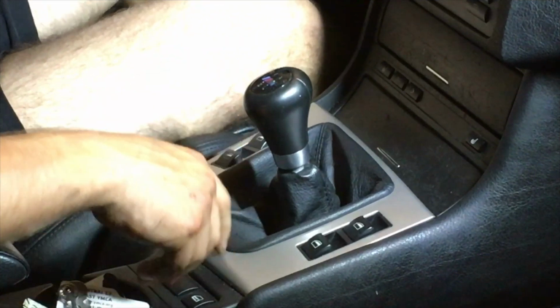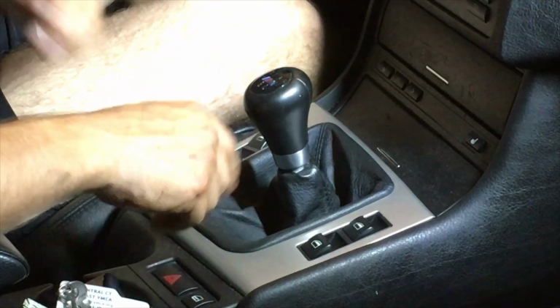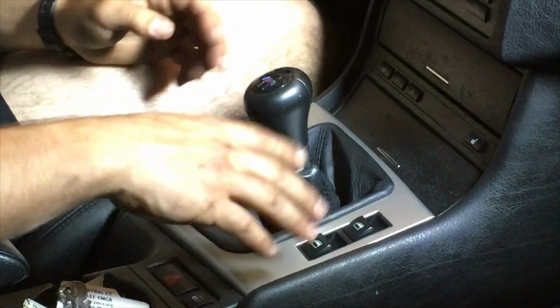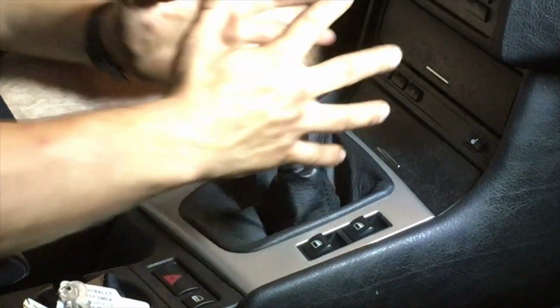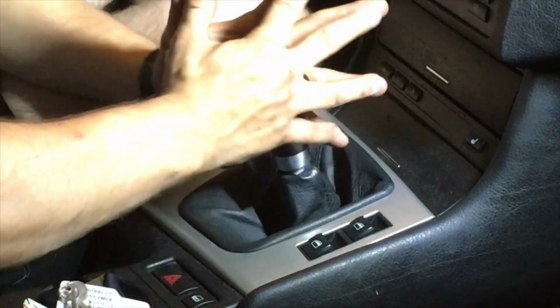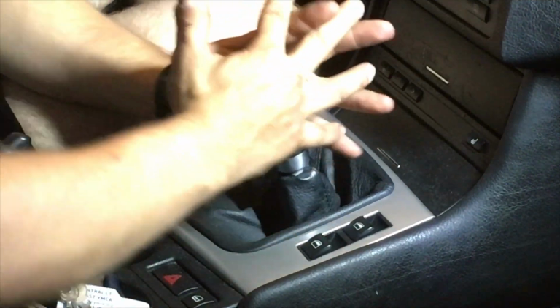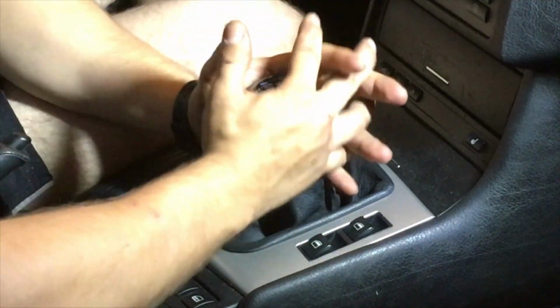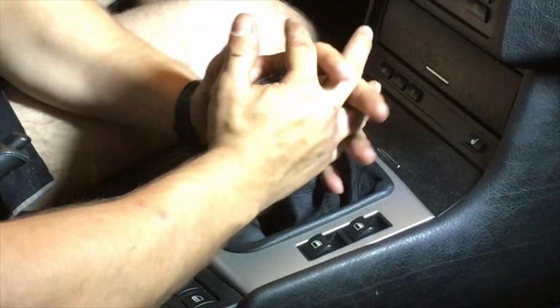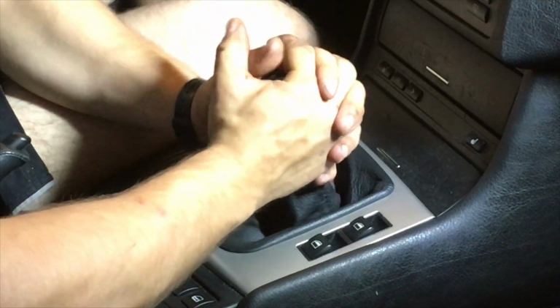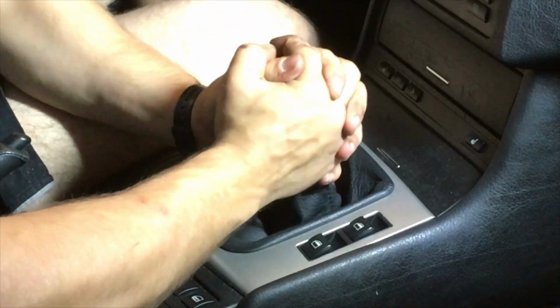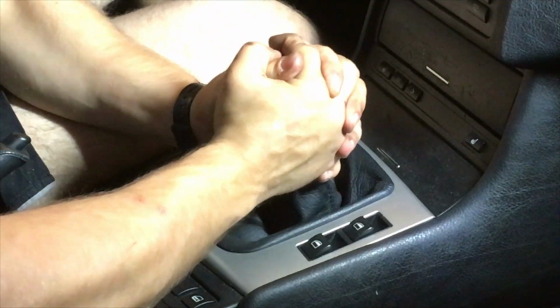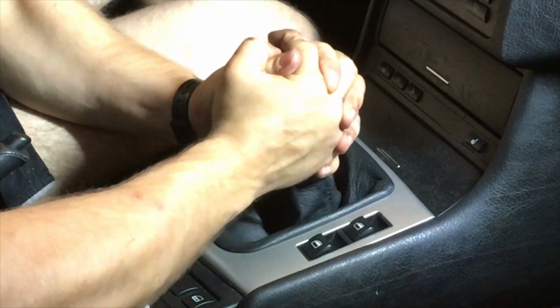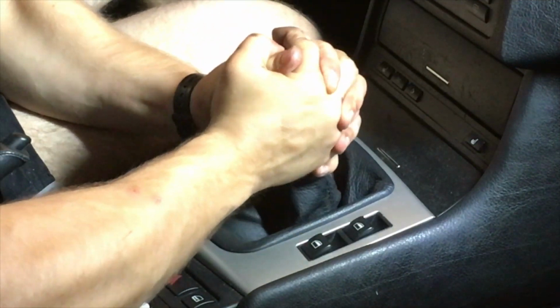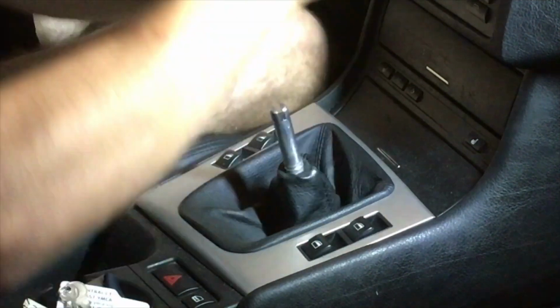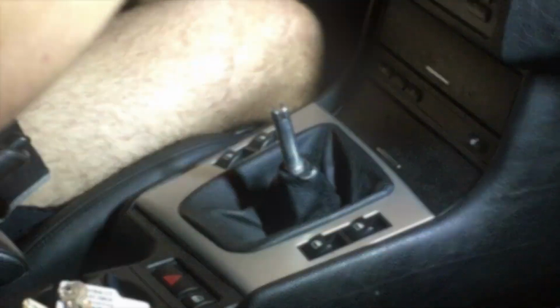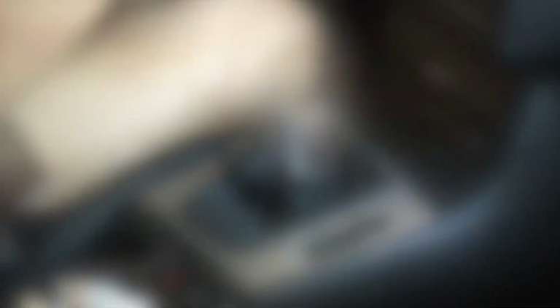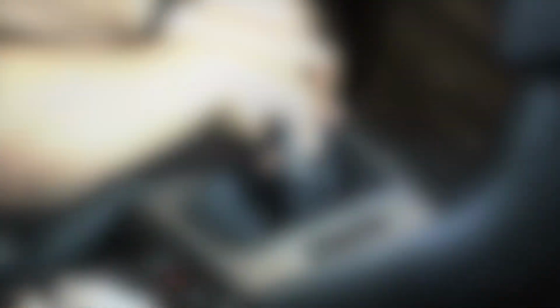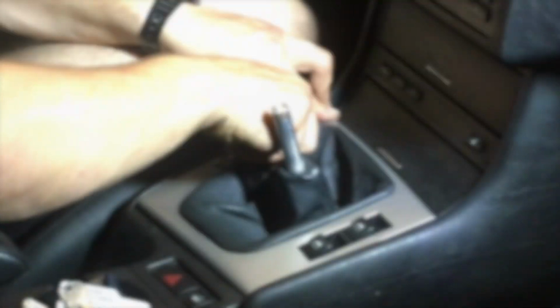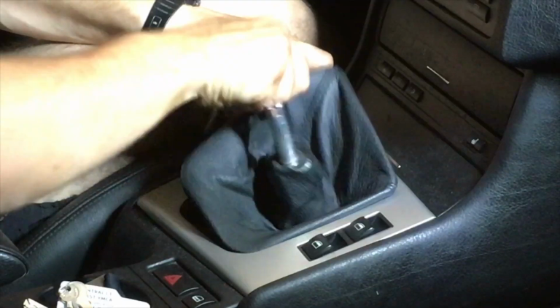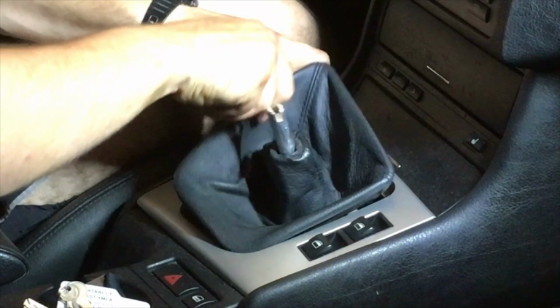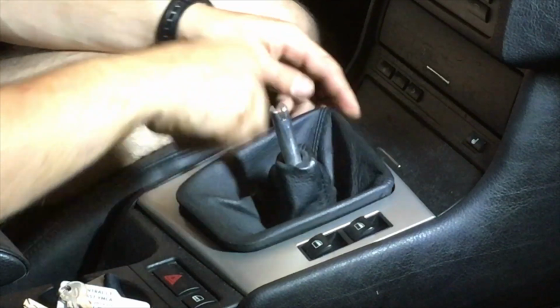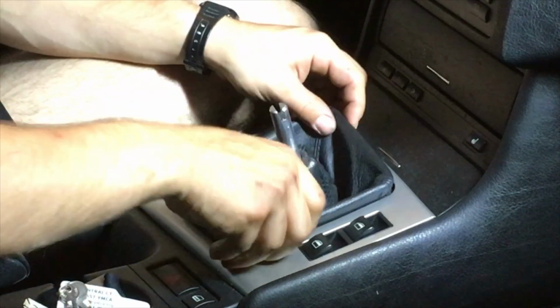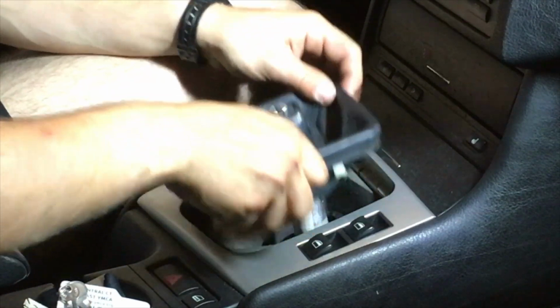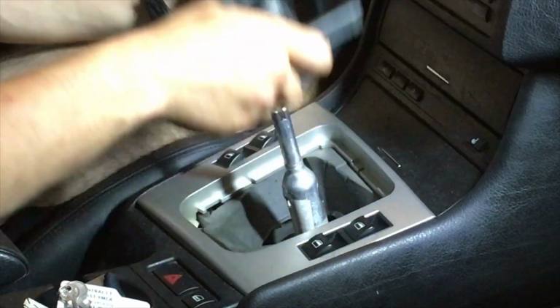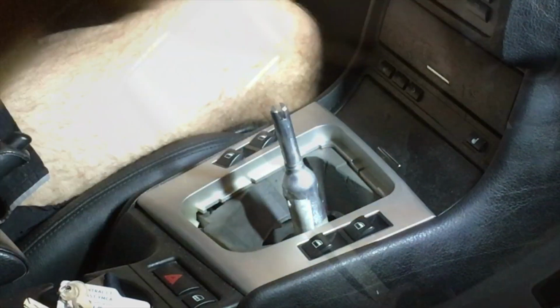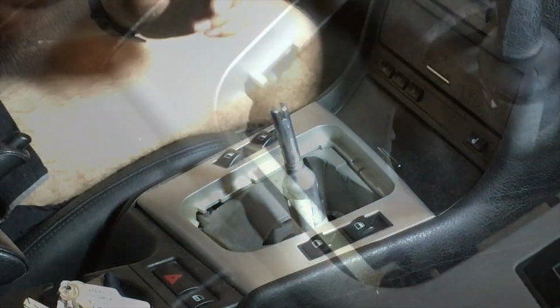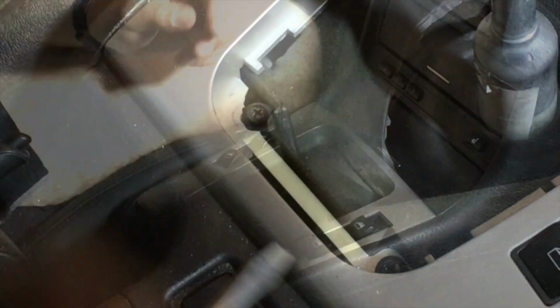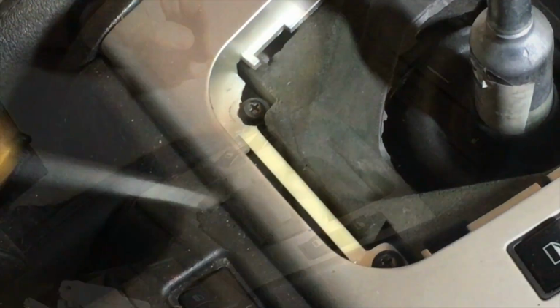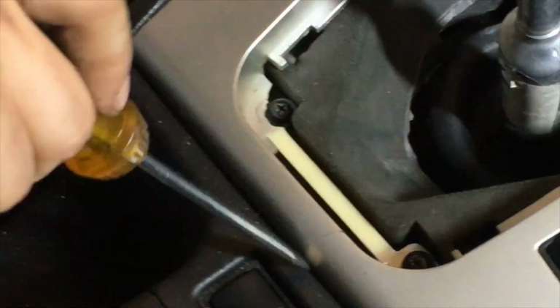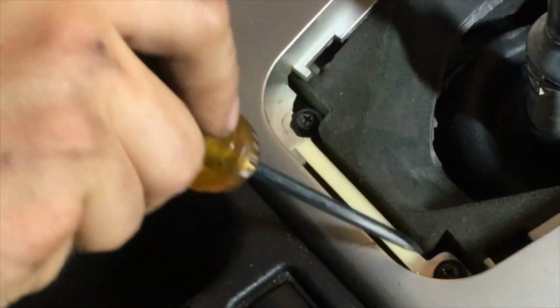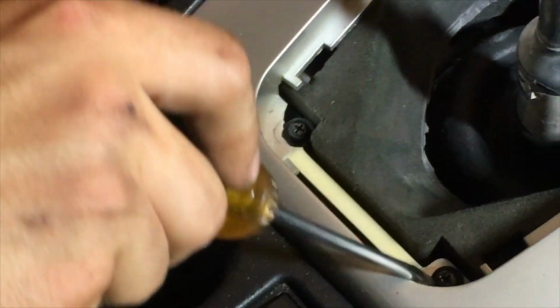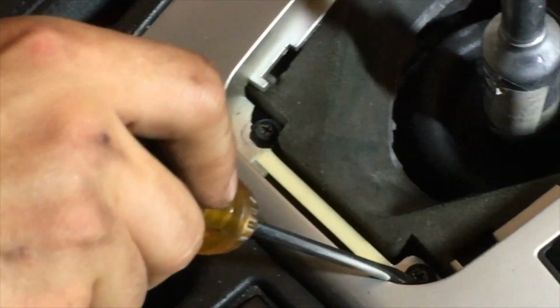Now we're back top side. Start off with removing the shifter knob, then go ahead and take off the skirt.